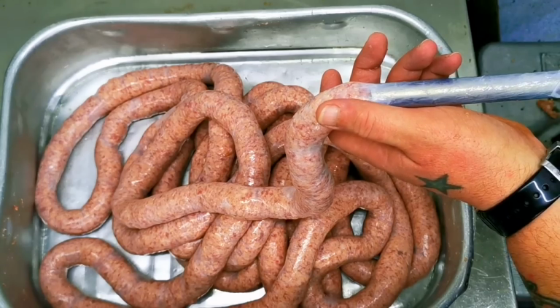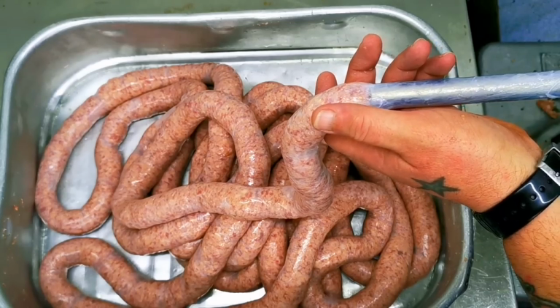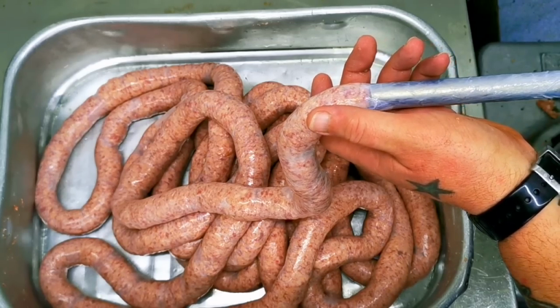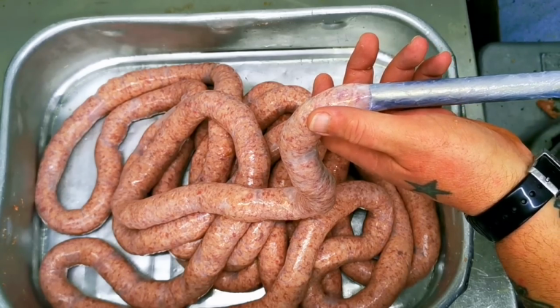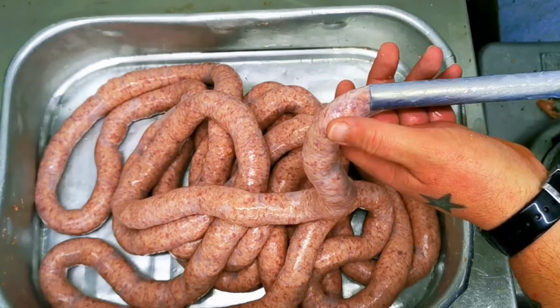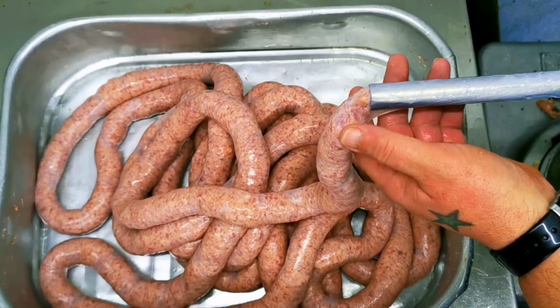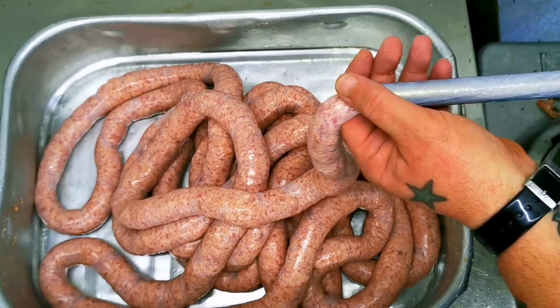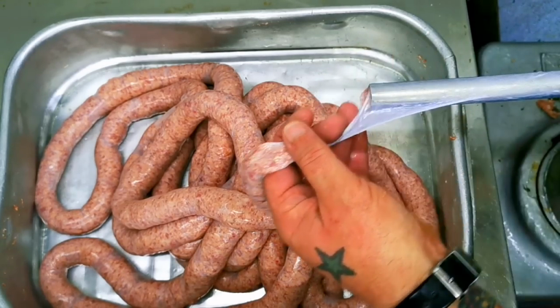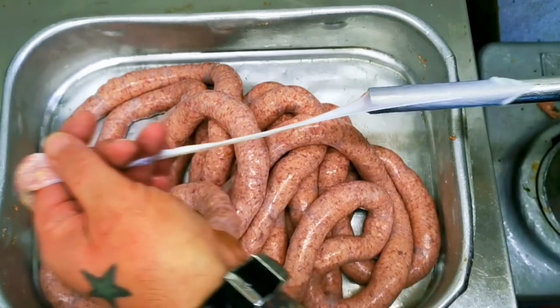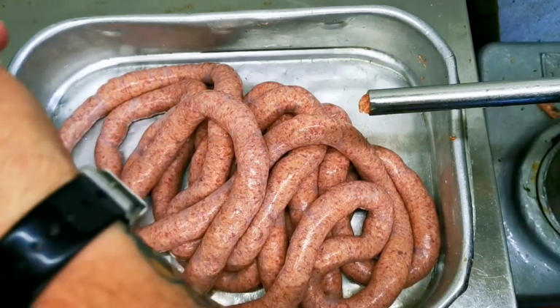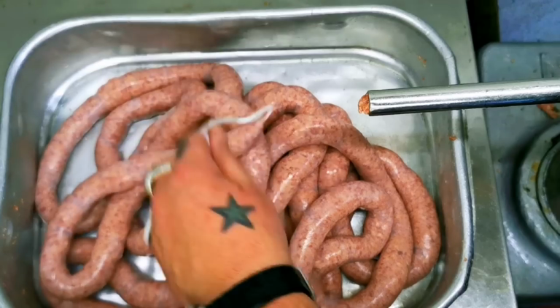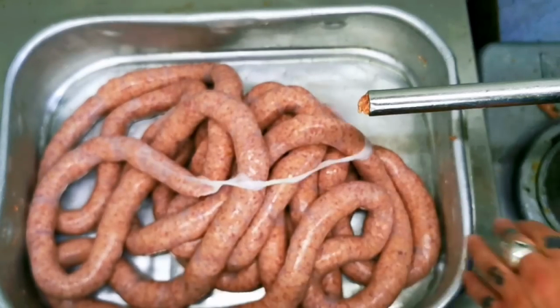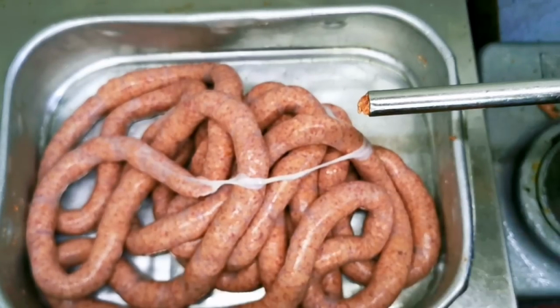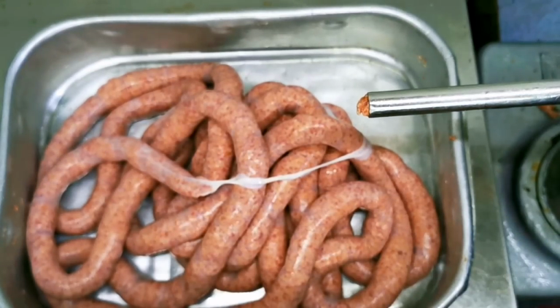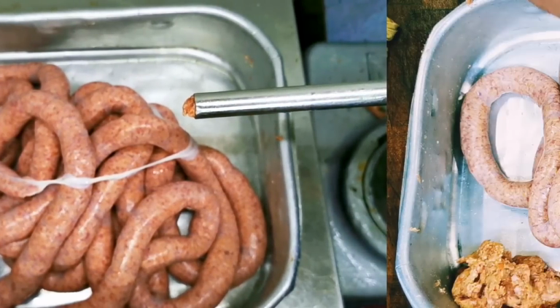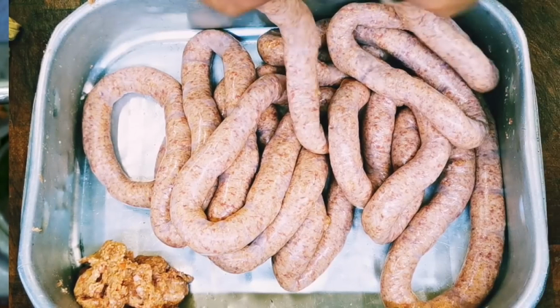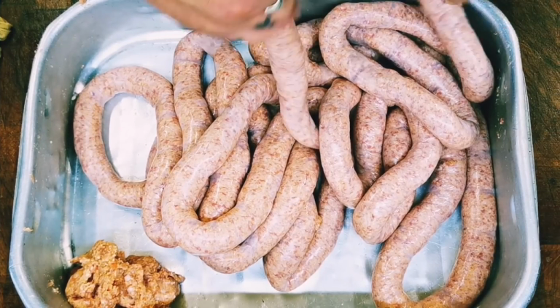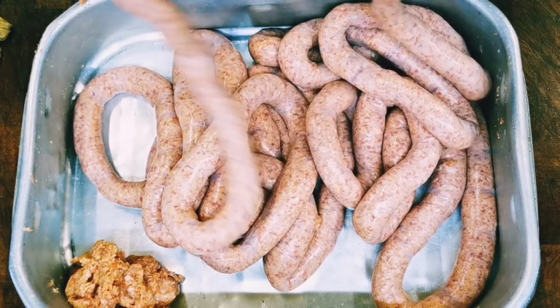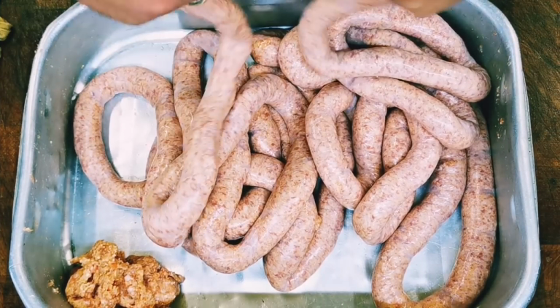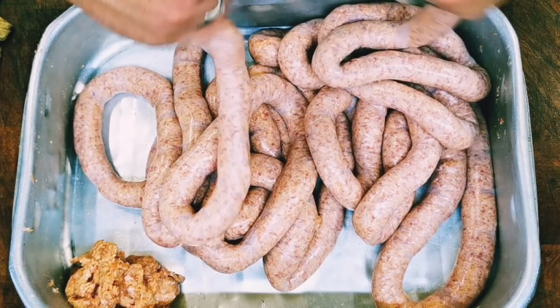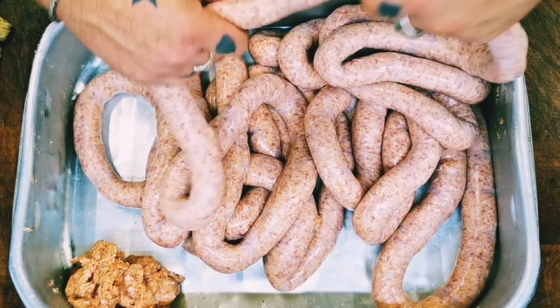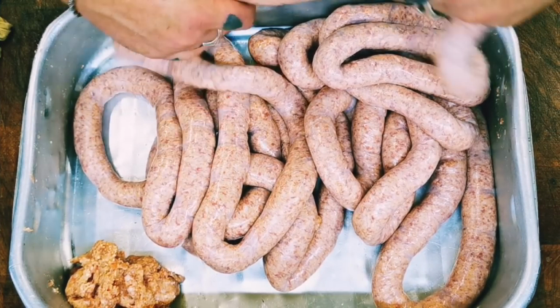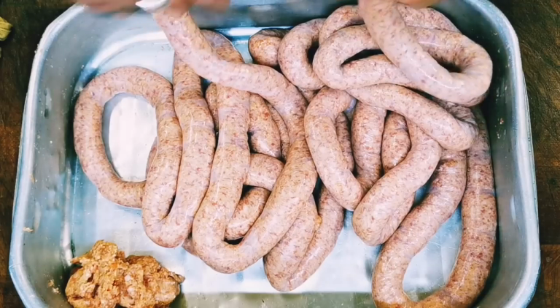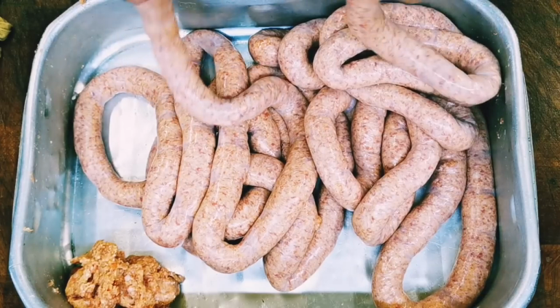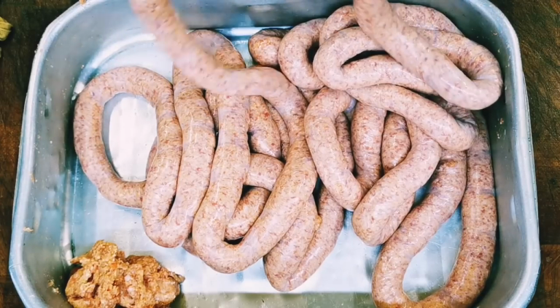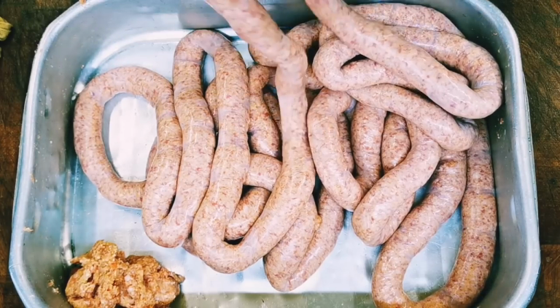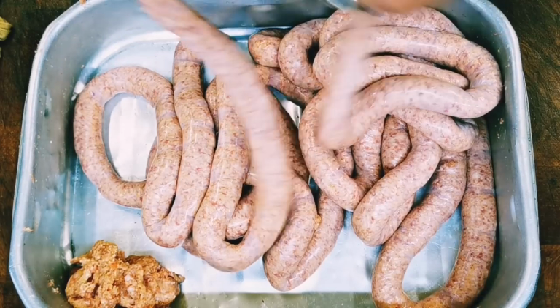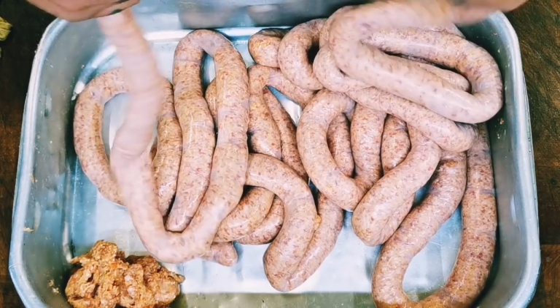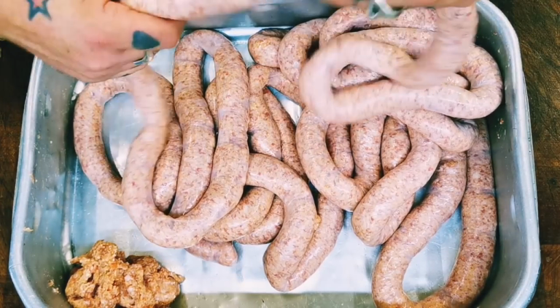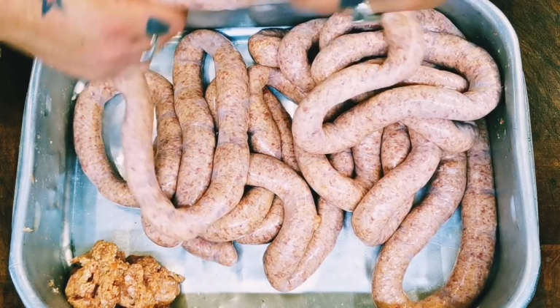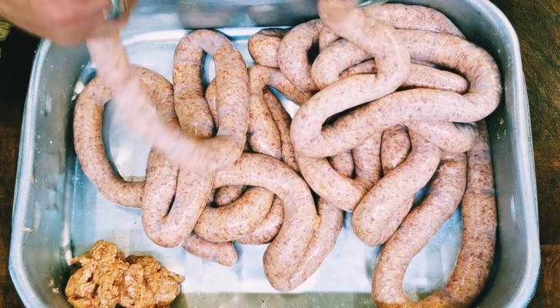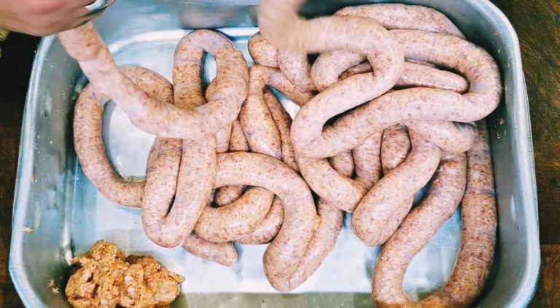Come to the end of the piston — look at that. So this is called a chain of sausages and we are going to tie it into links.